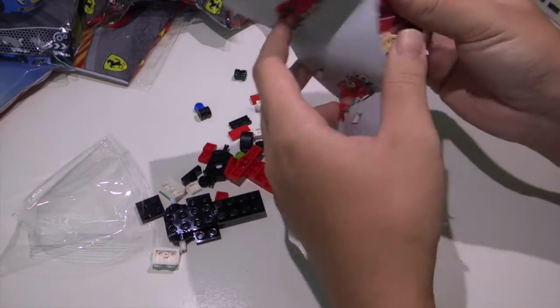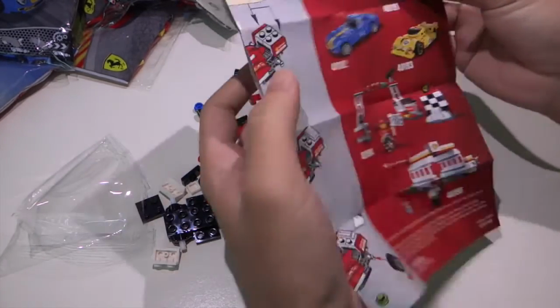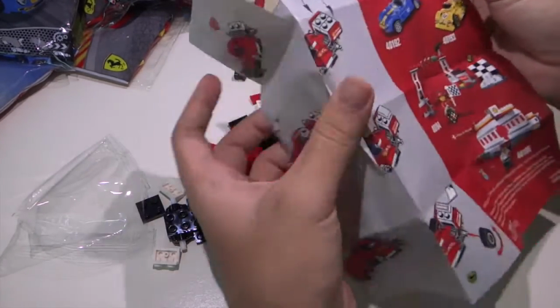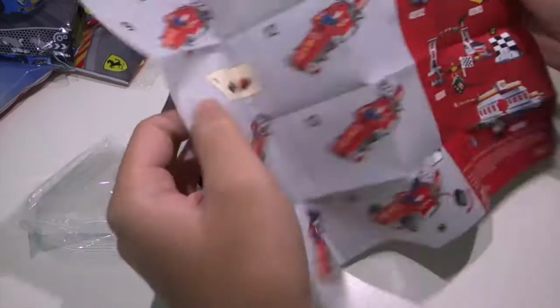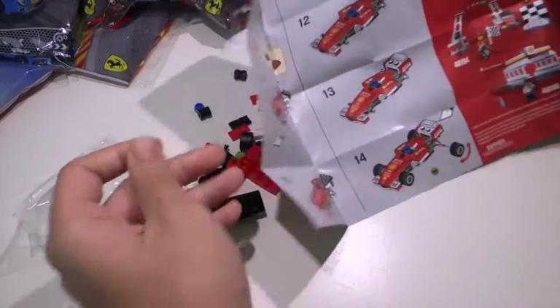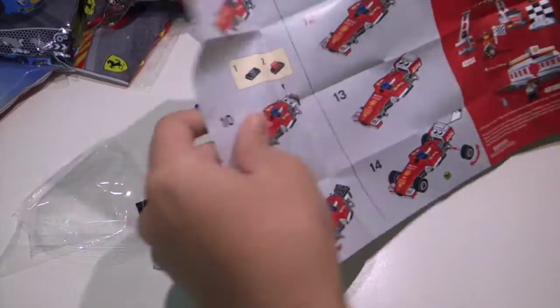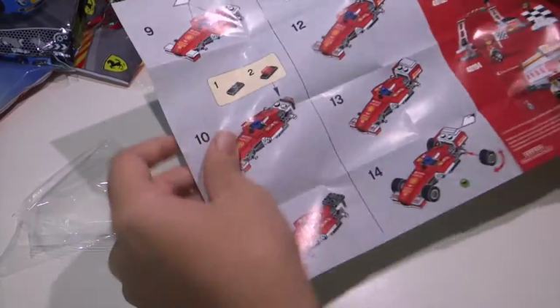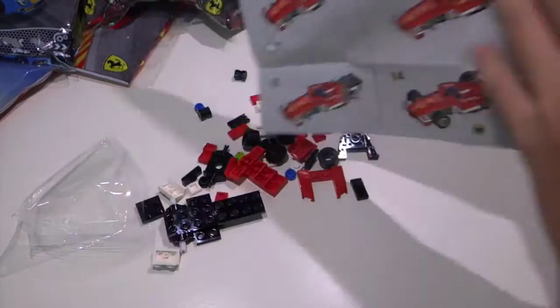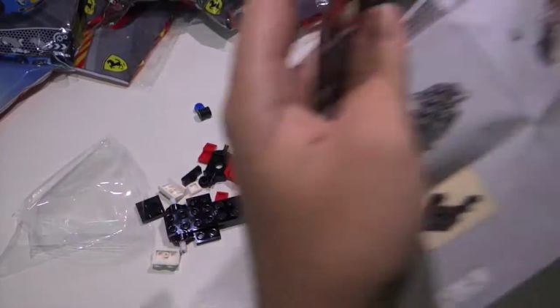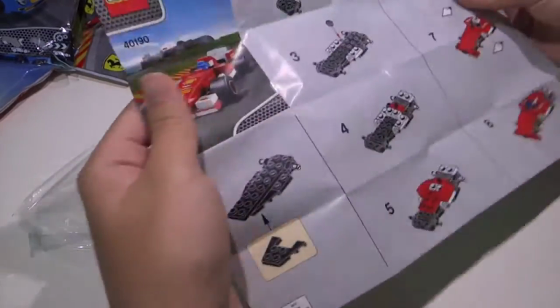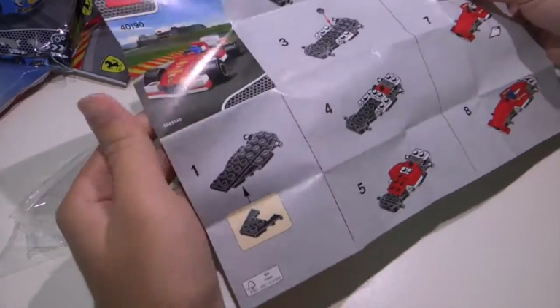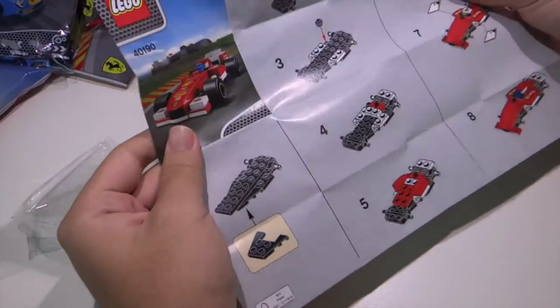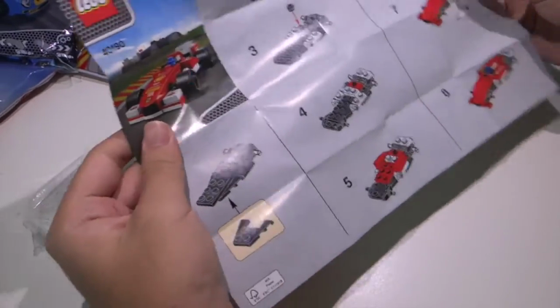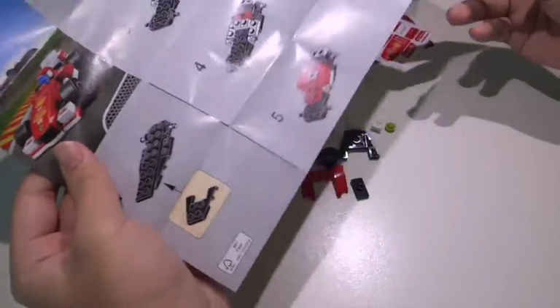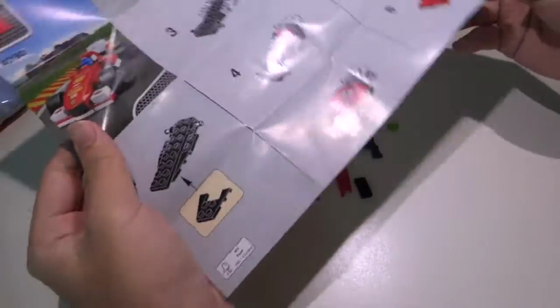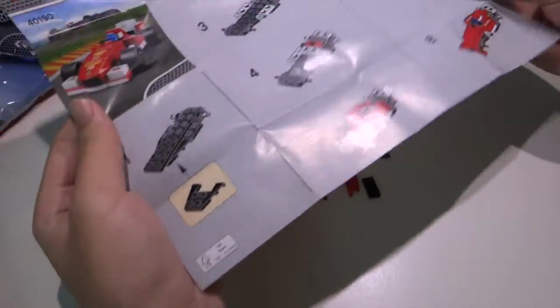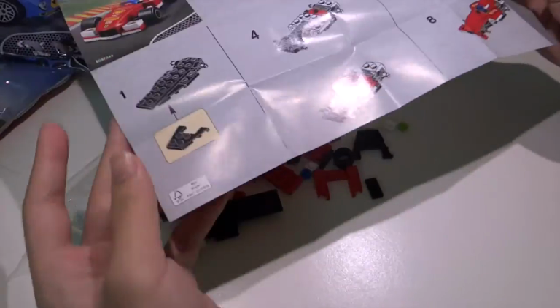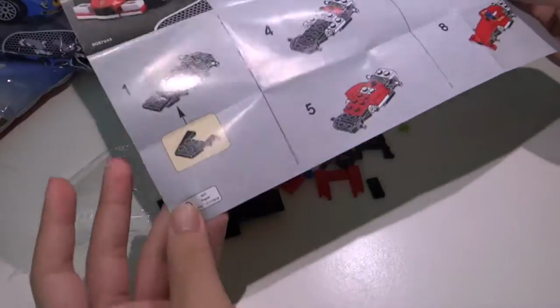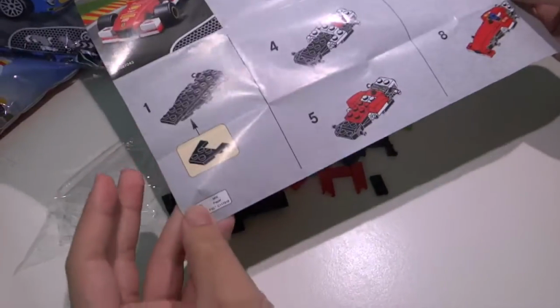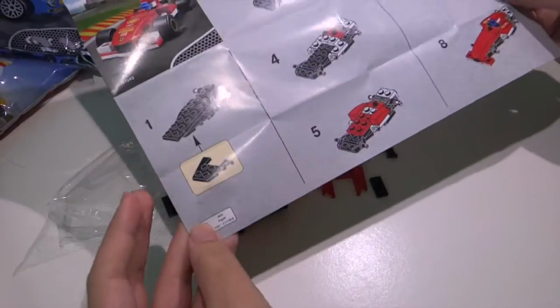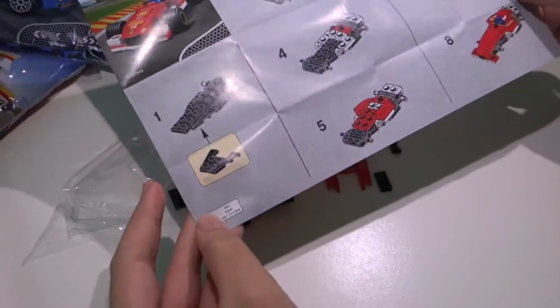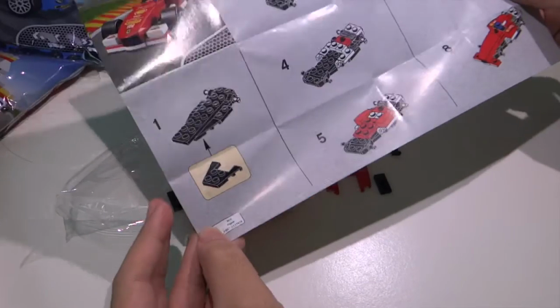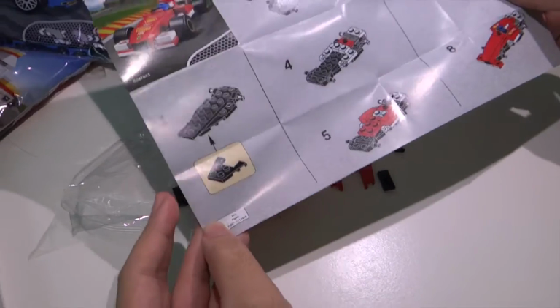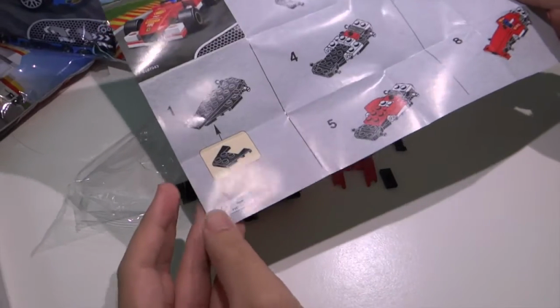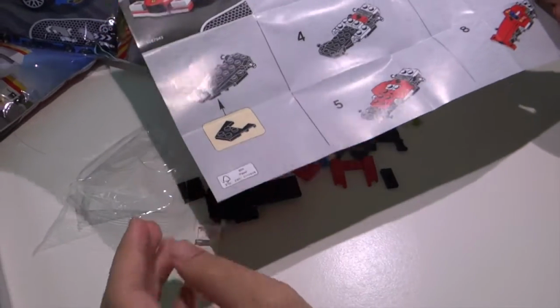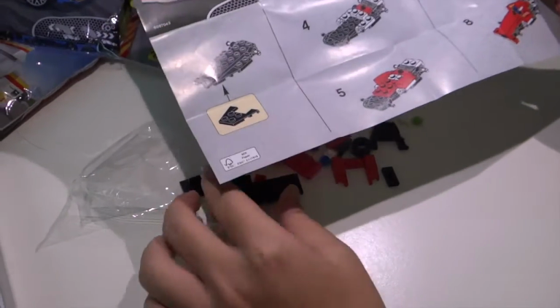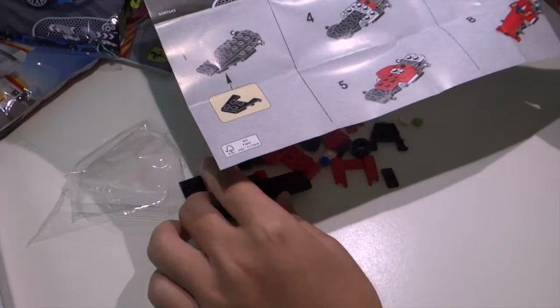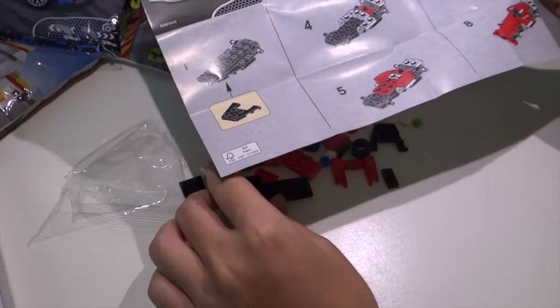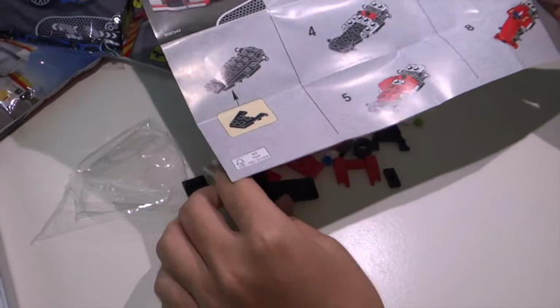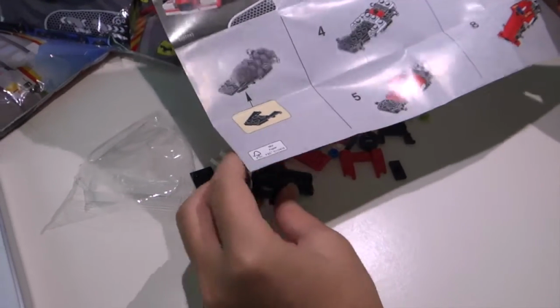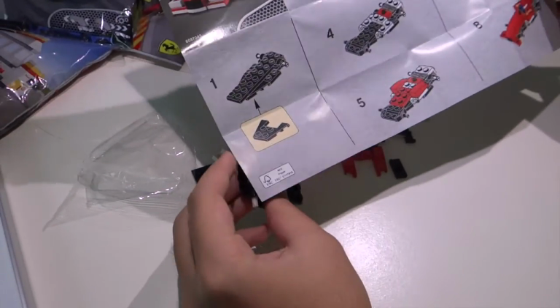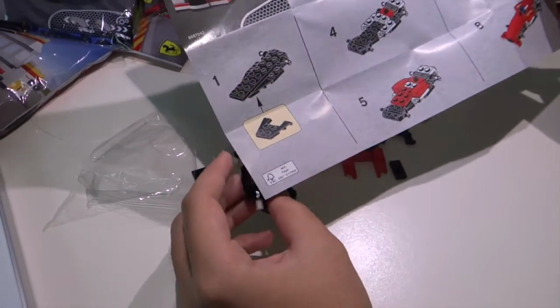And this is the instructions booklet slash manual. Alright, let's start from here. So let's get straight into it. Alright, let's start building then — time-lapse!